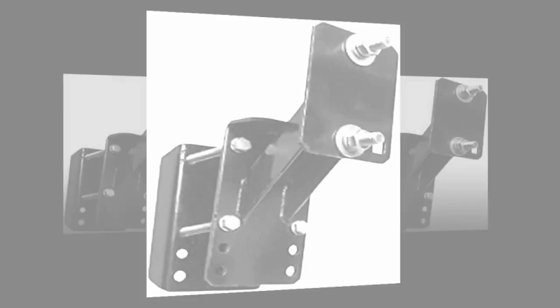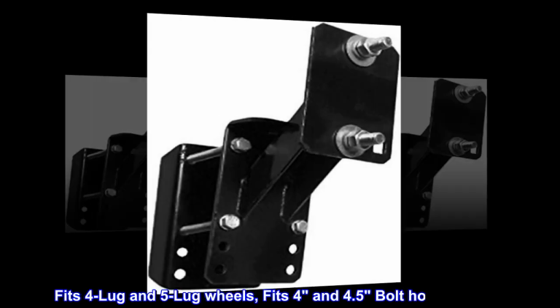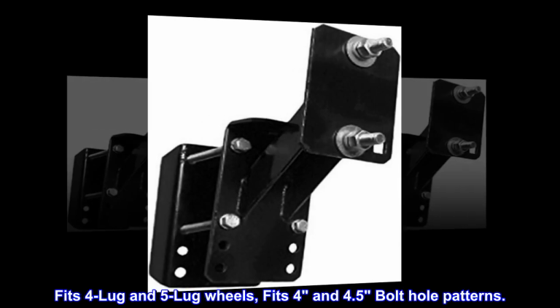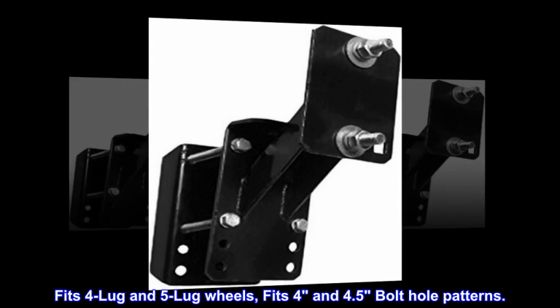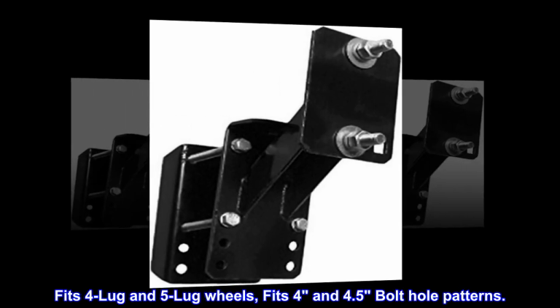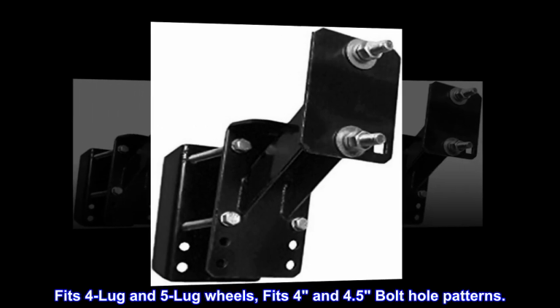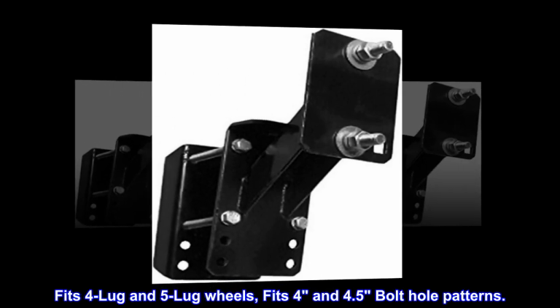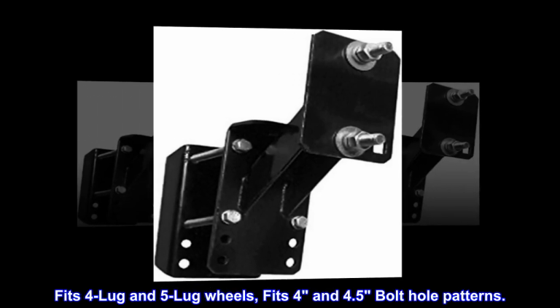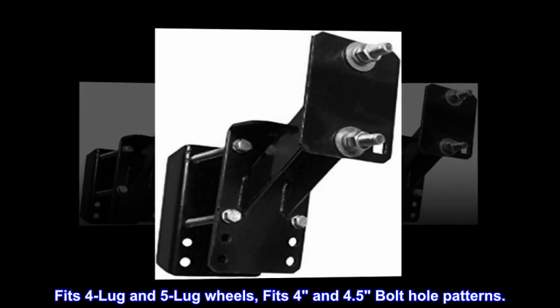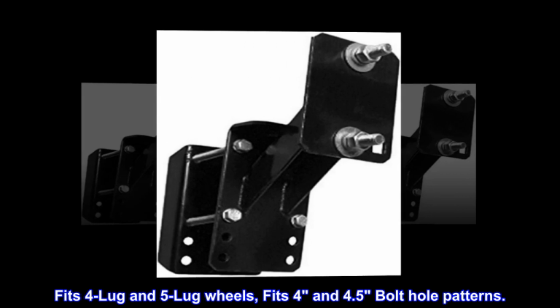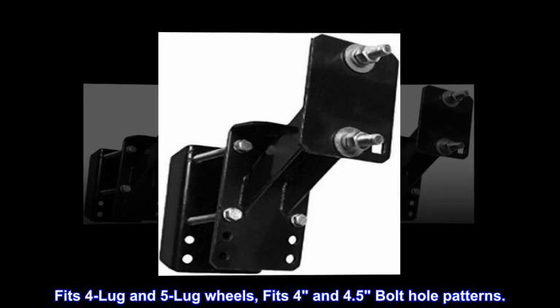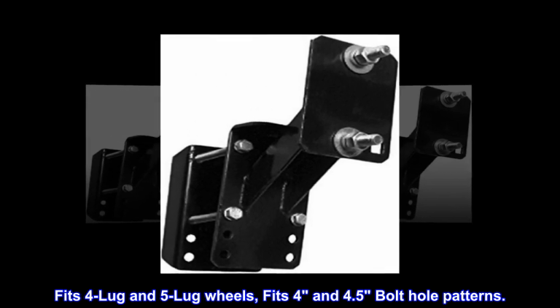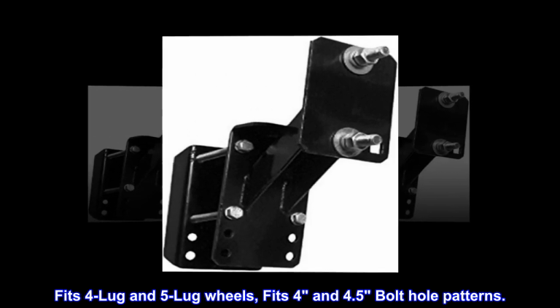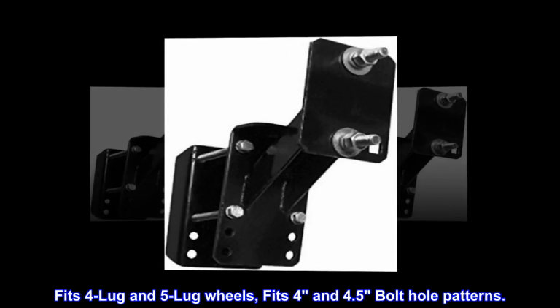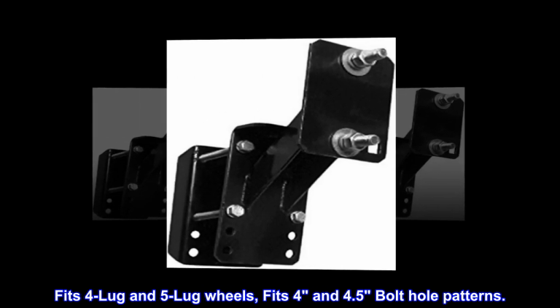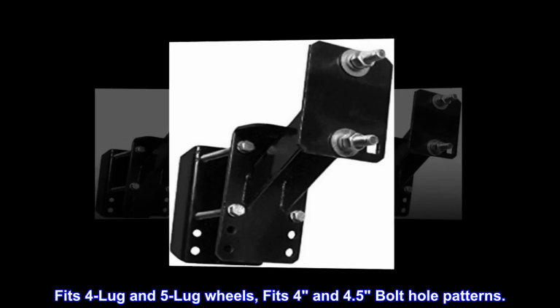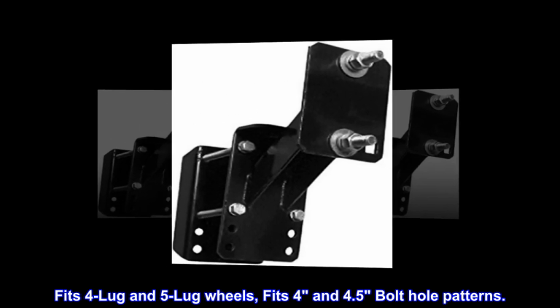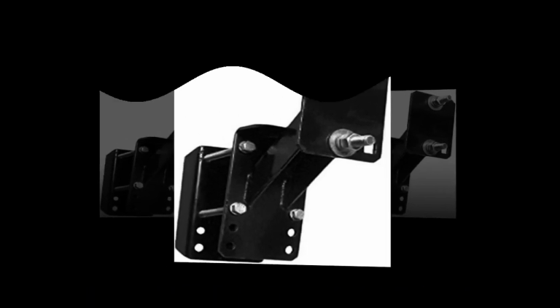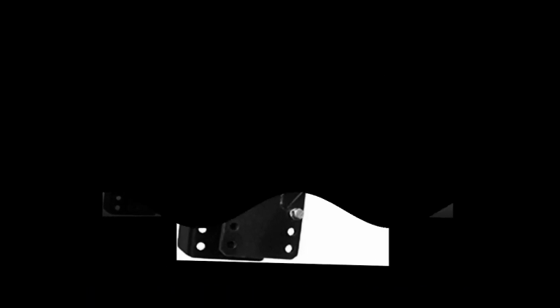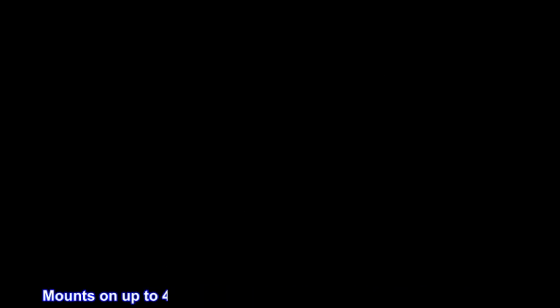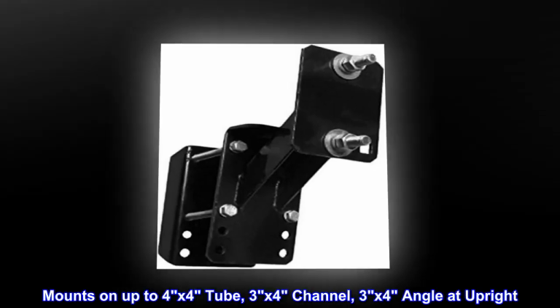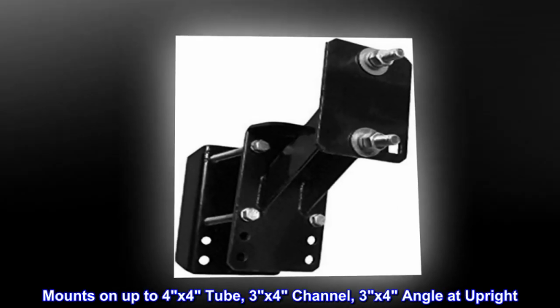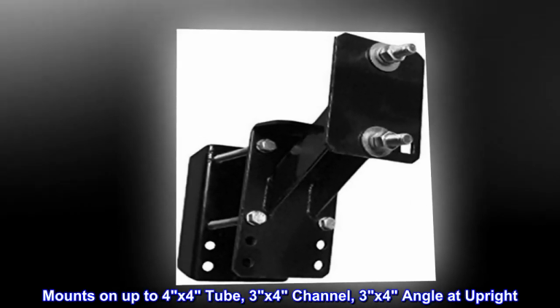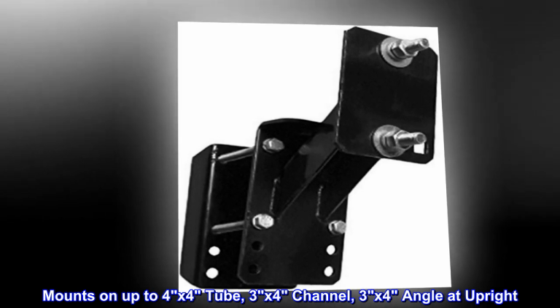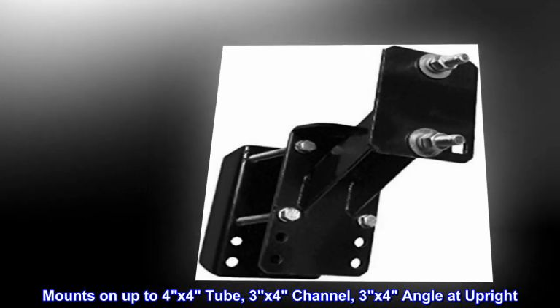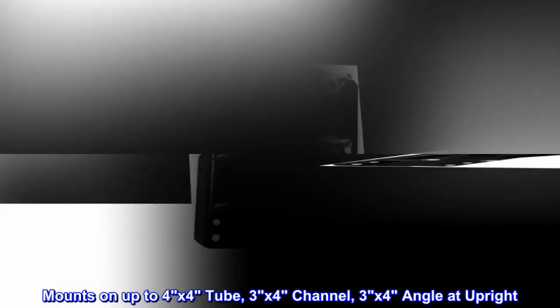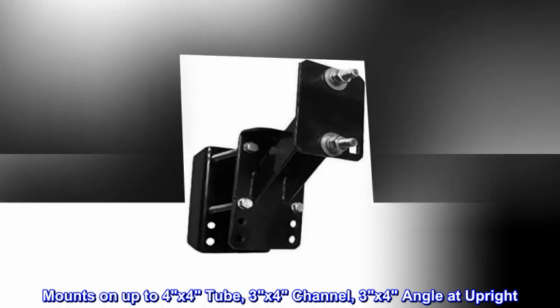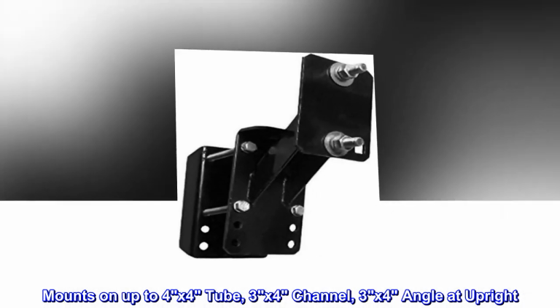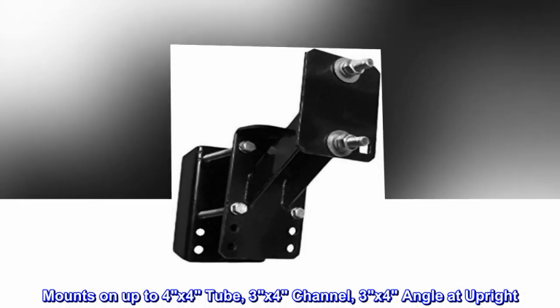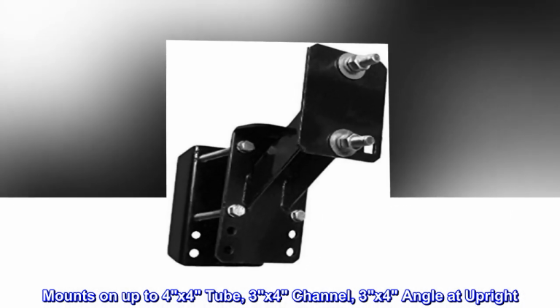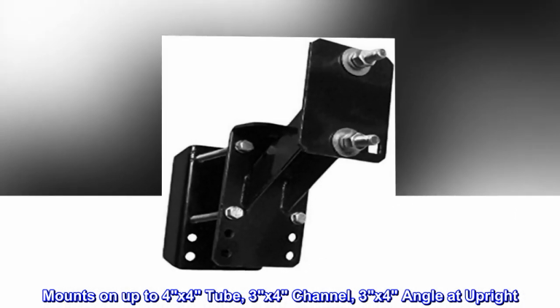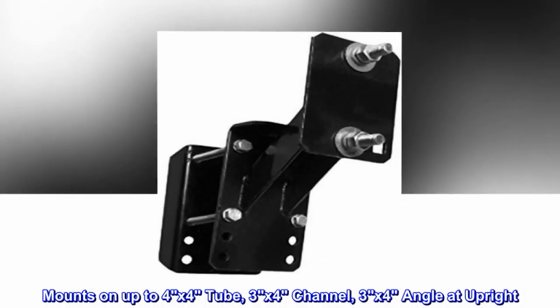Fits 4-lug and 5-lug wheels. Fits 4 and 4.5 inch bolt hole patterns. Mounts on up to 4x4 tube, 3x4 channel, 3x4 angle at upright.